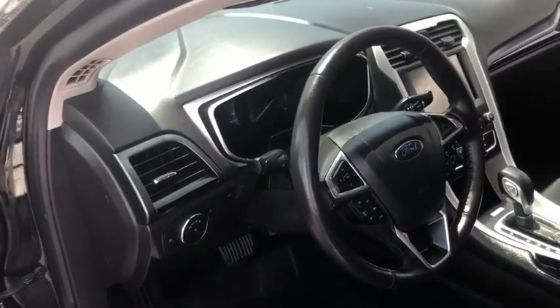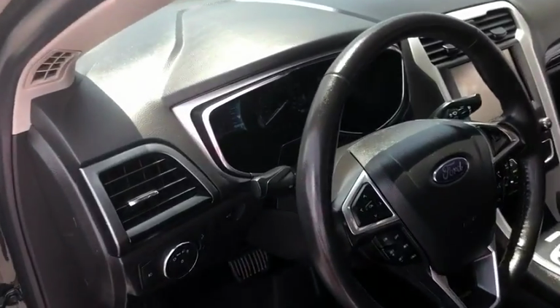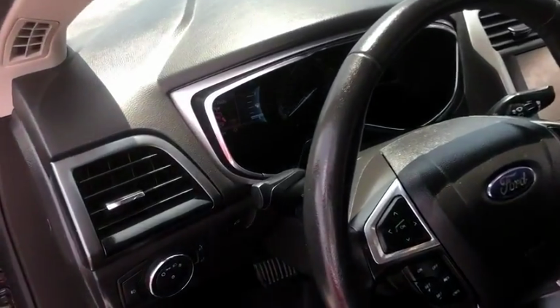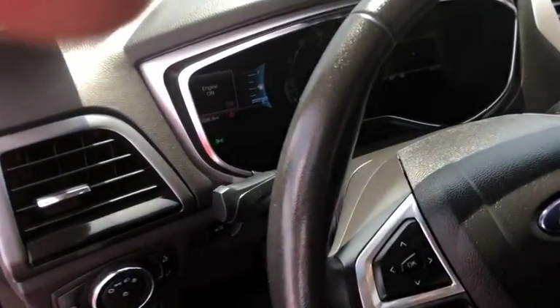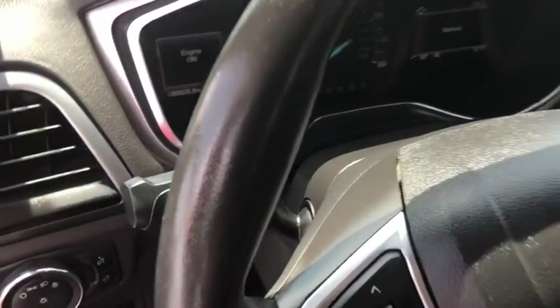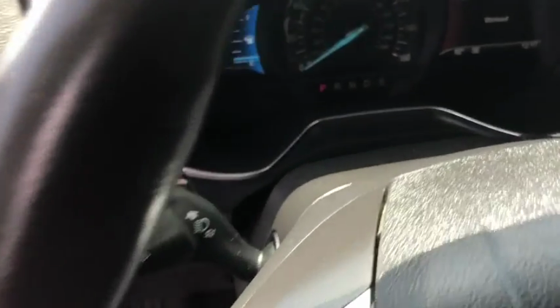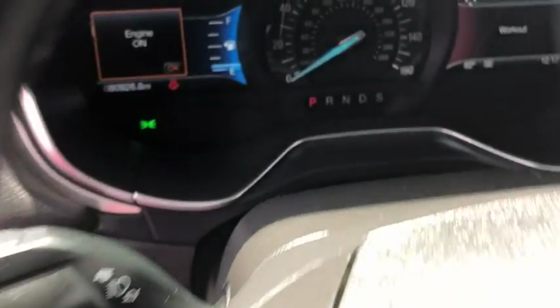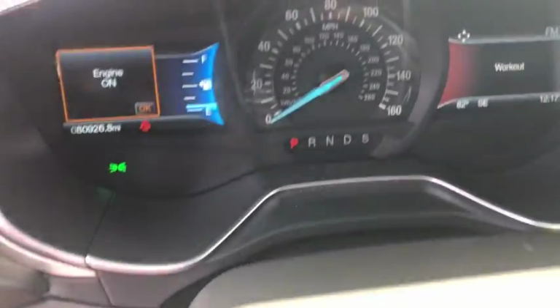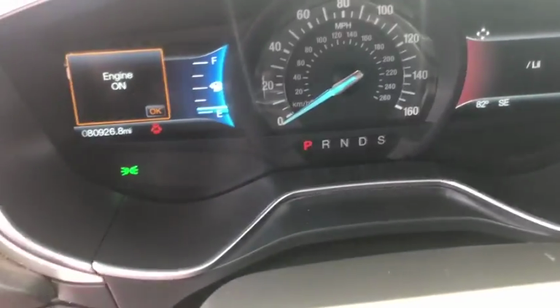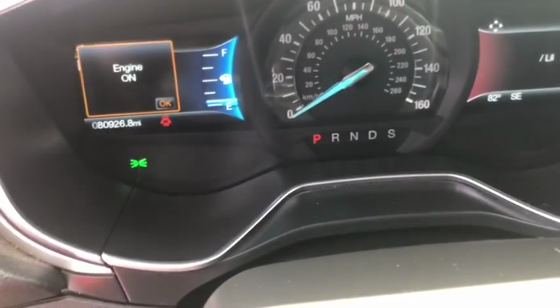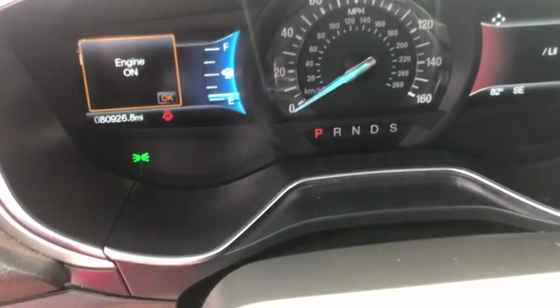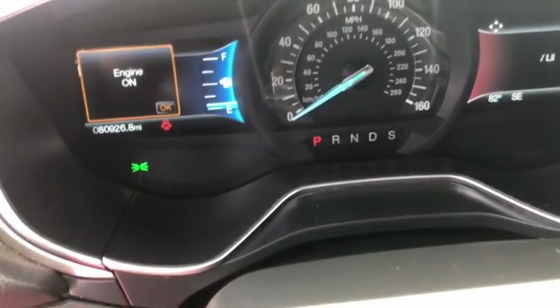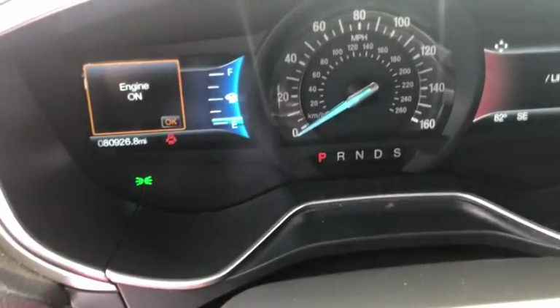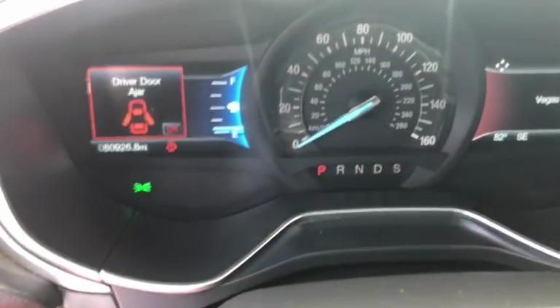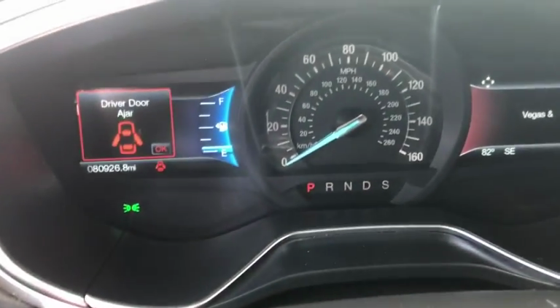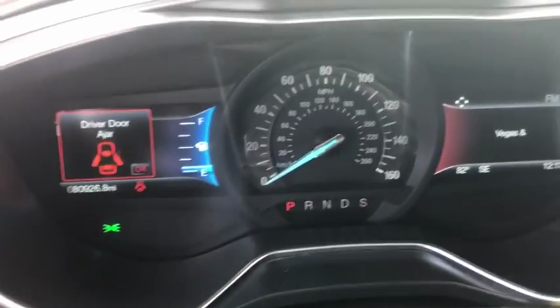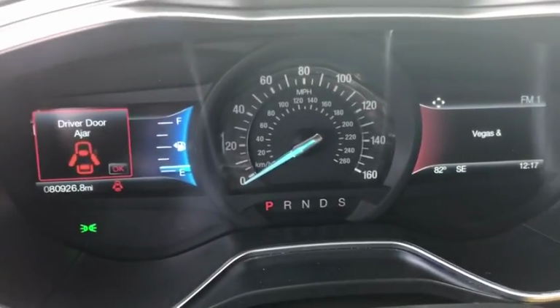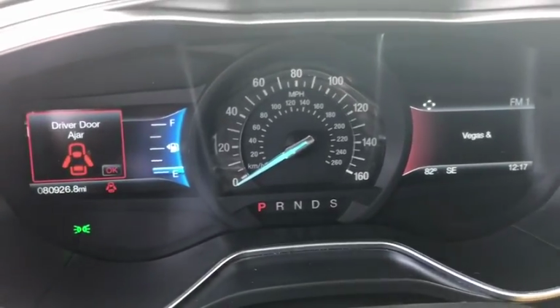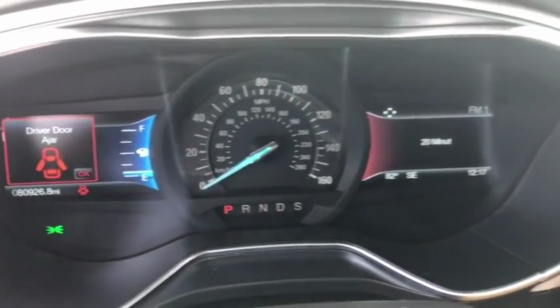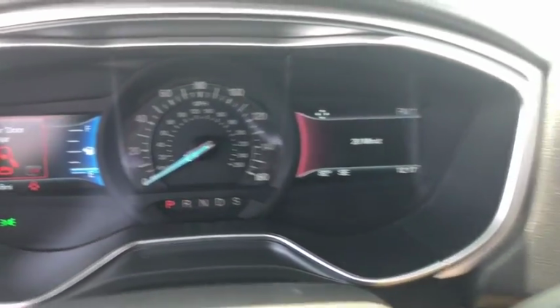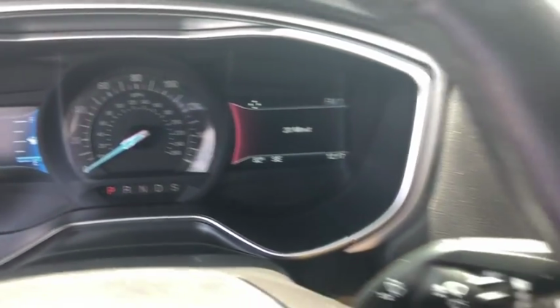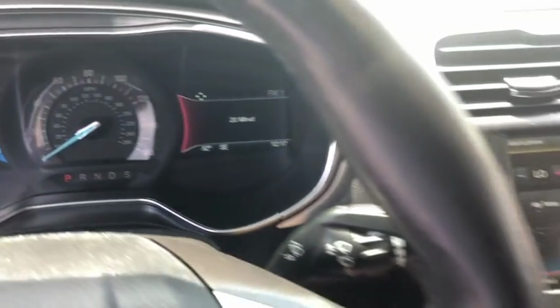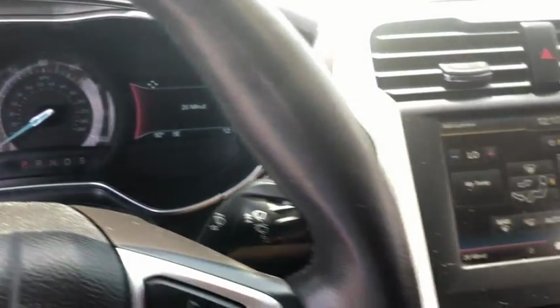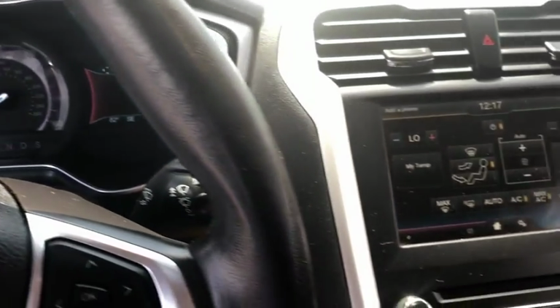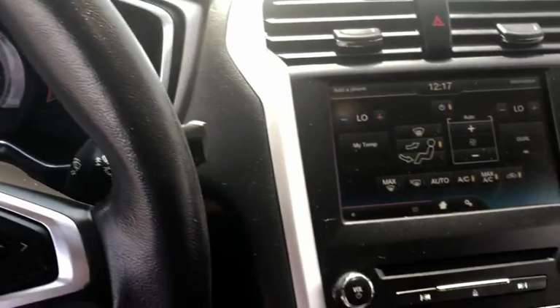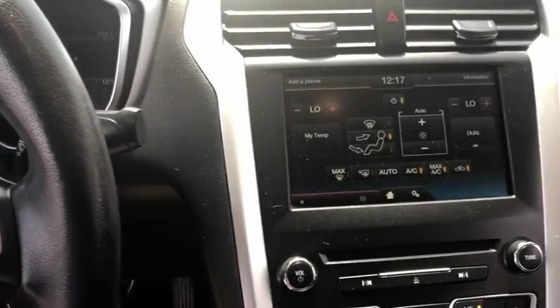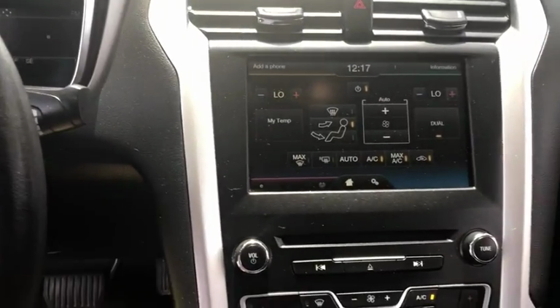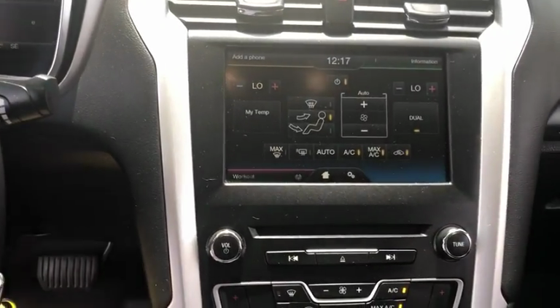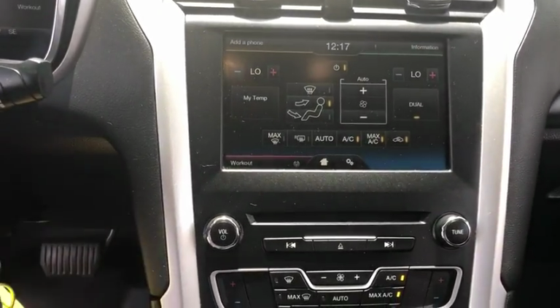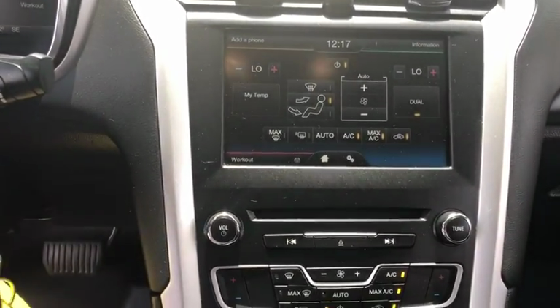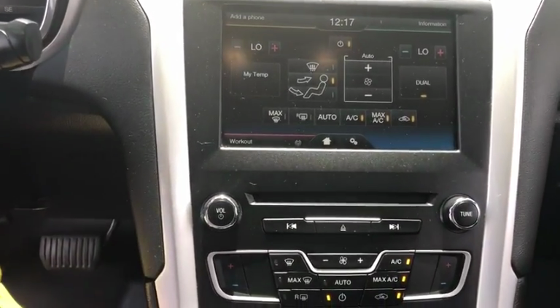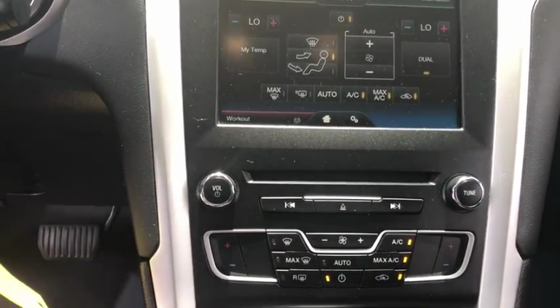Power windows, security system, CD player, rear window defroster, electronic stability control, compass, trip computer, remote keyless entry, tachometer, brake assist, overhead console.